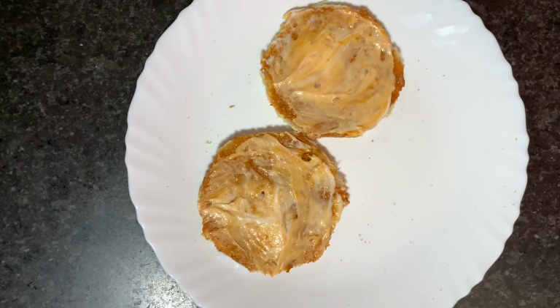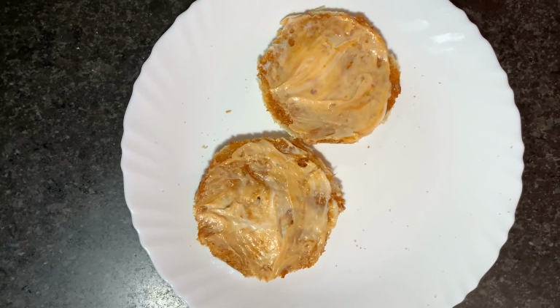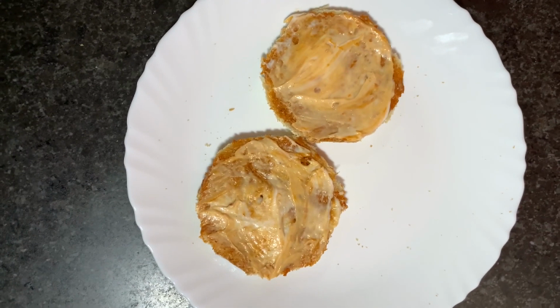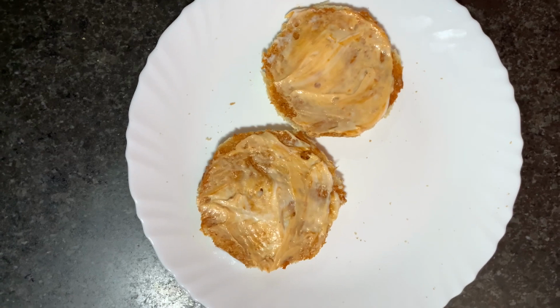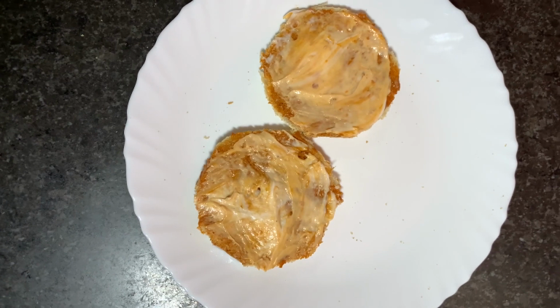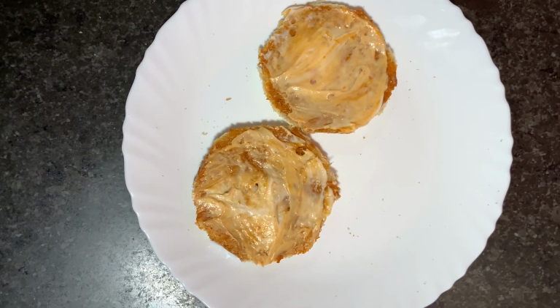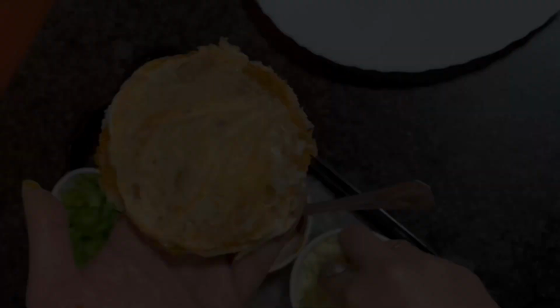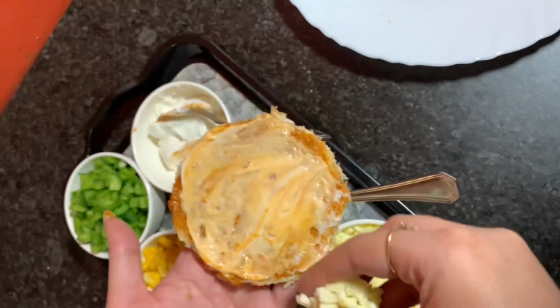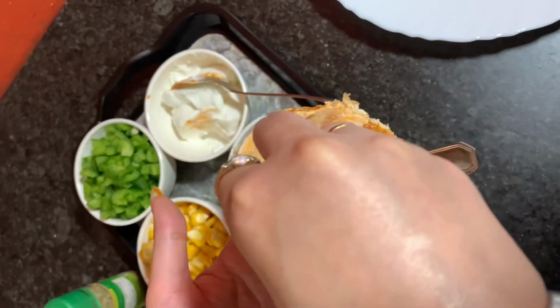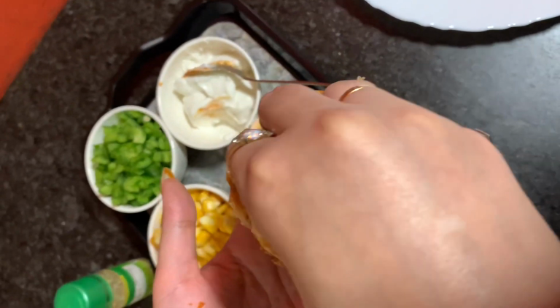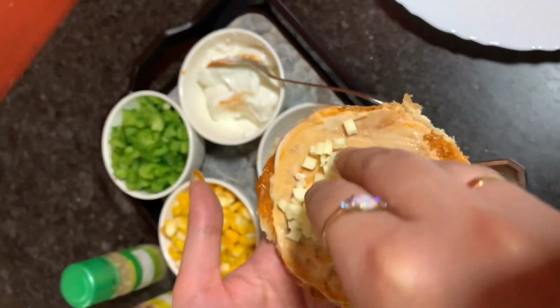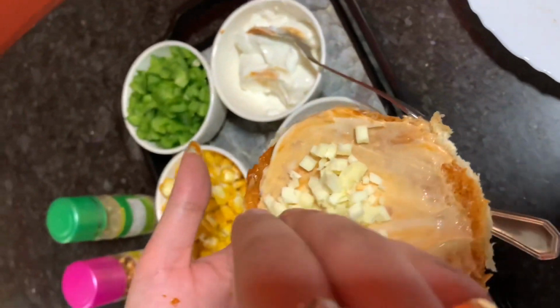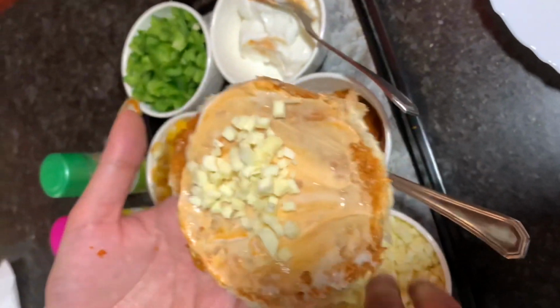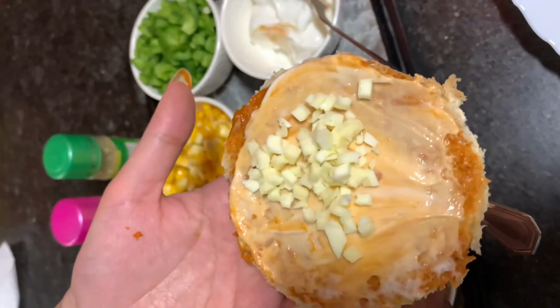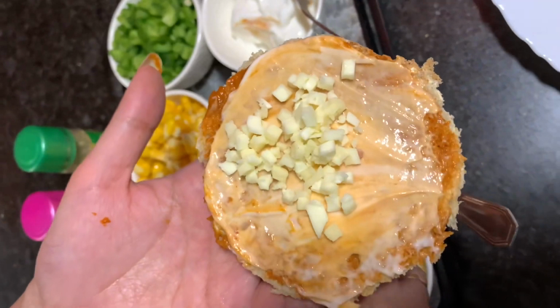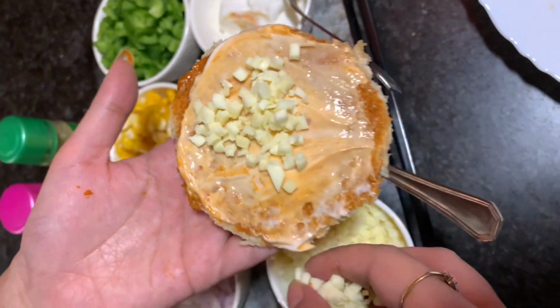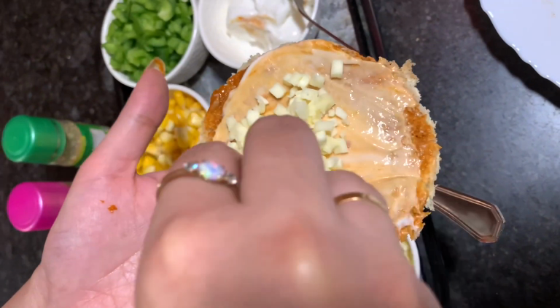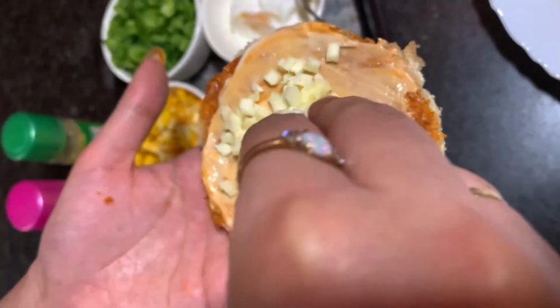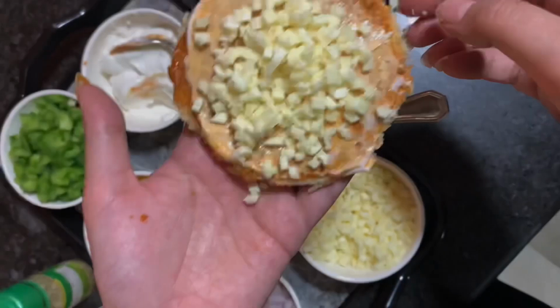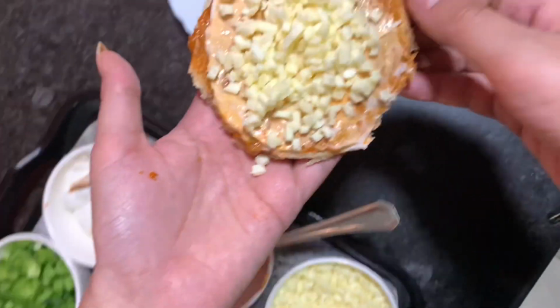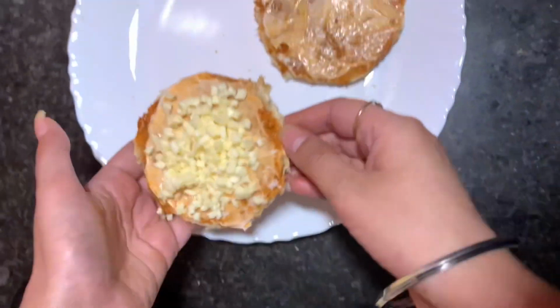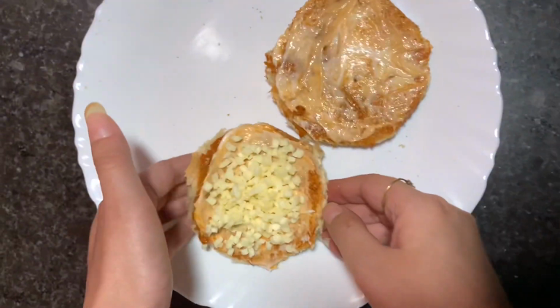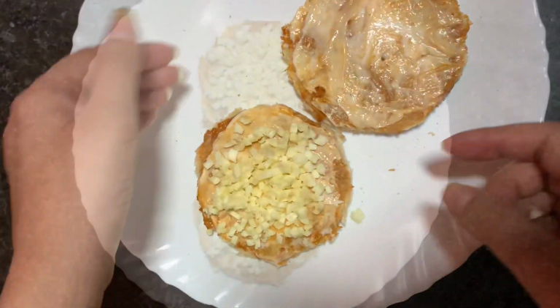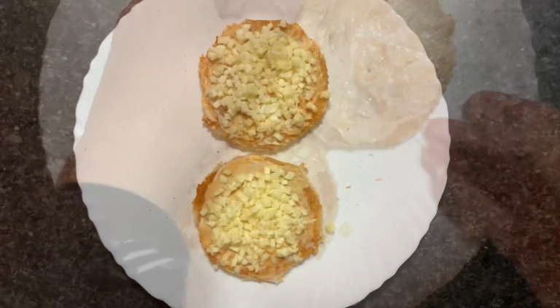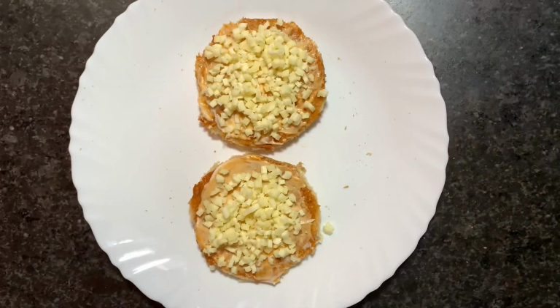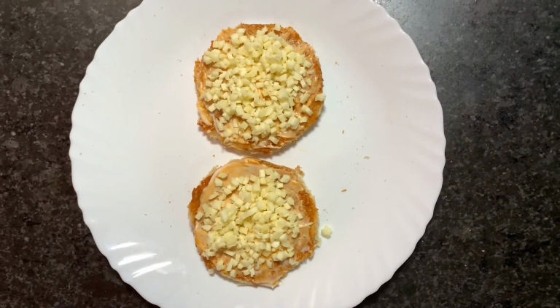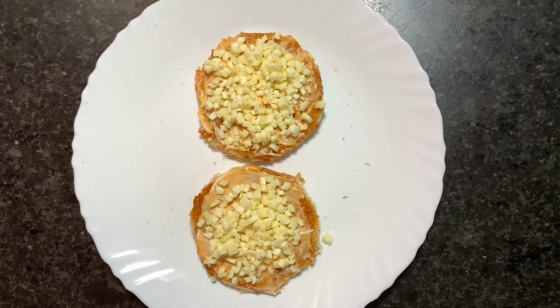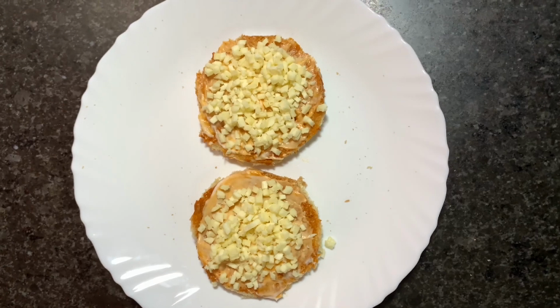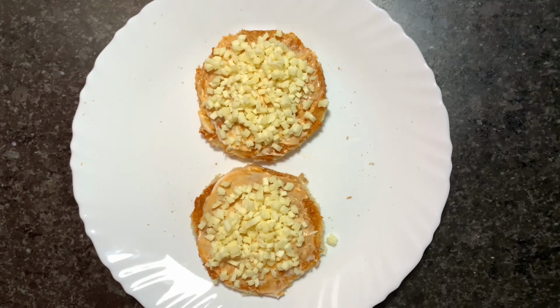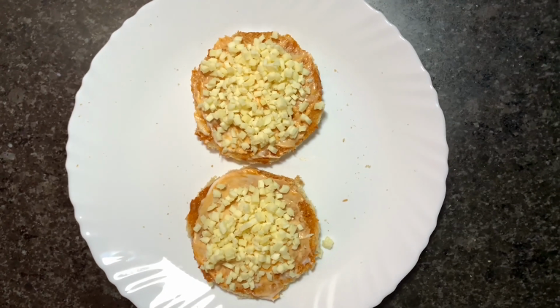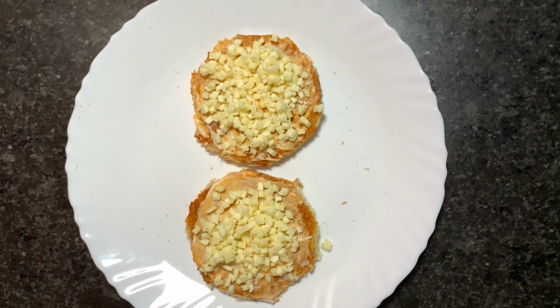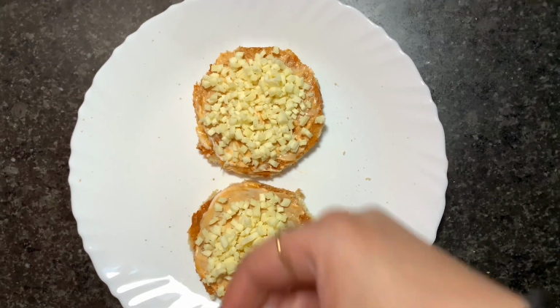Now I am going to add mozzarella cheese. I have a lot of mozzarella and now I am going to add some veggies.